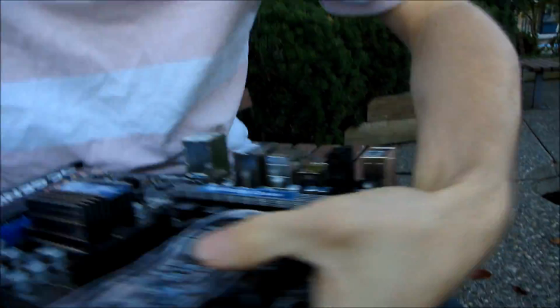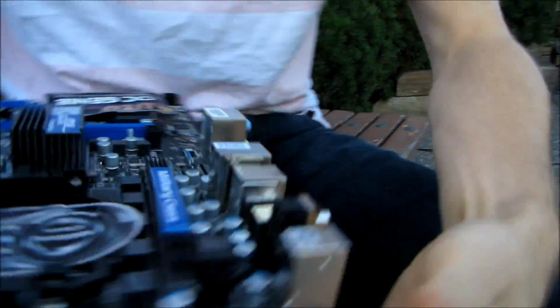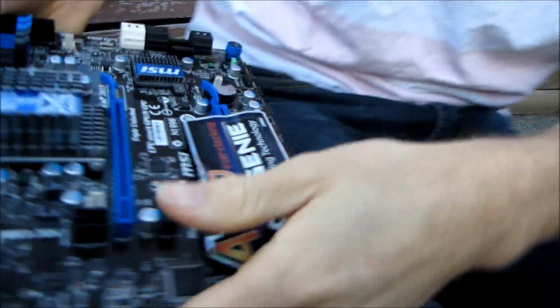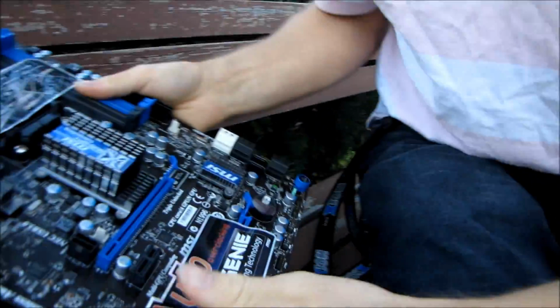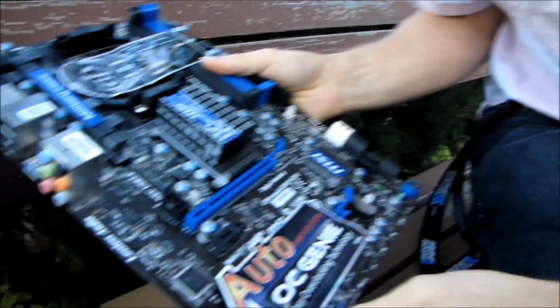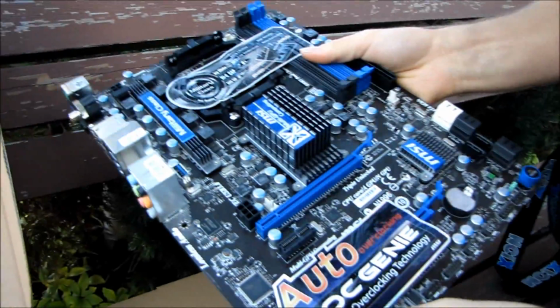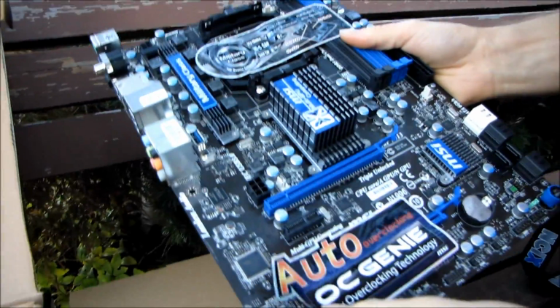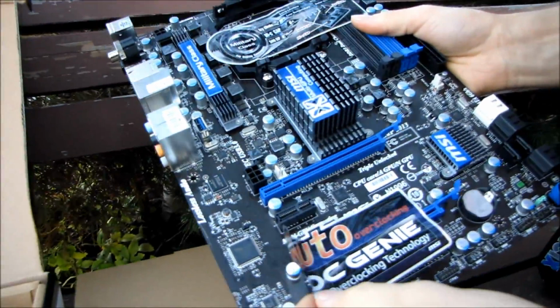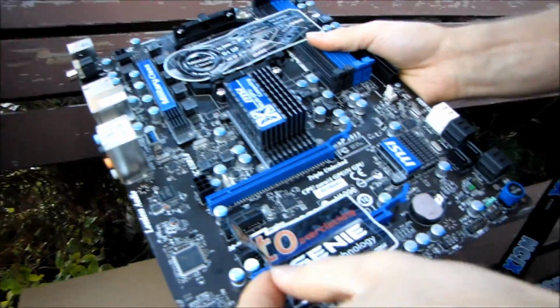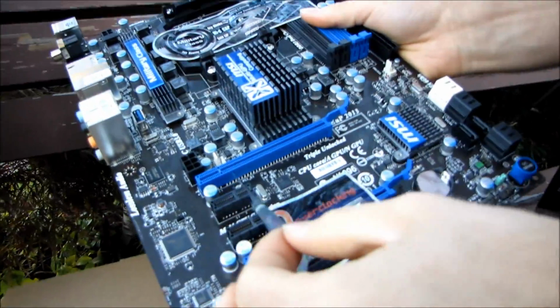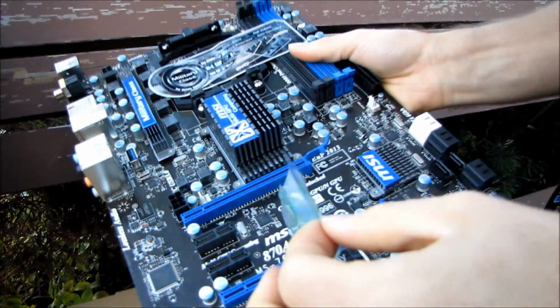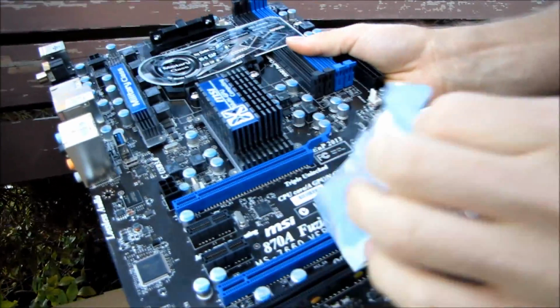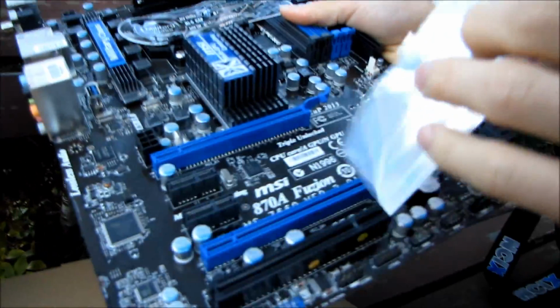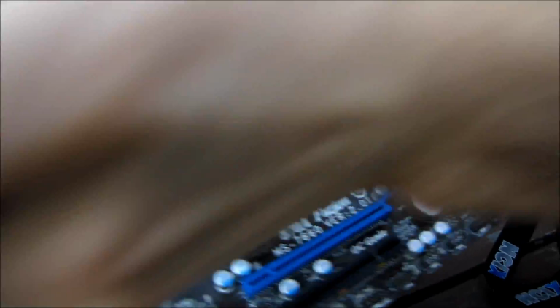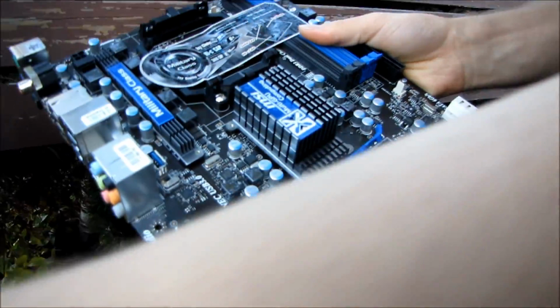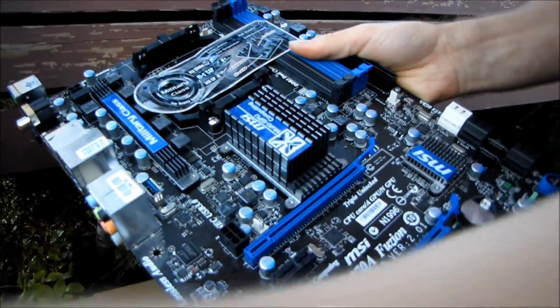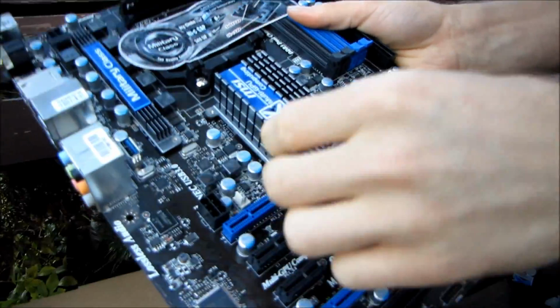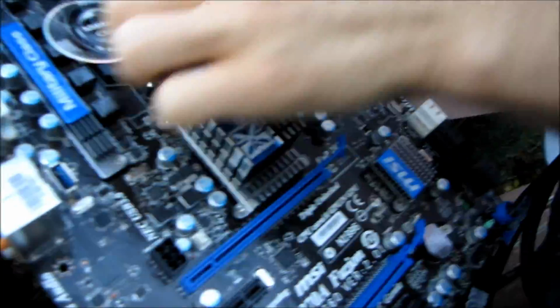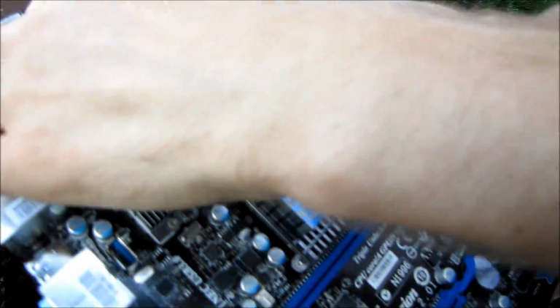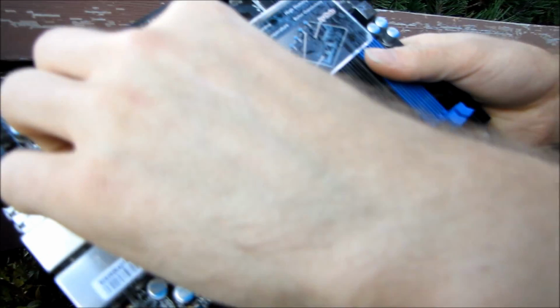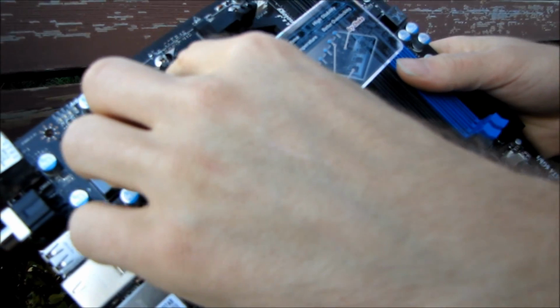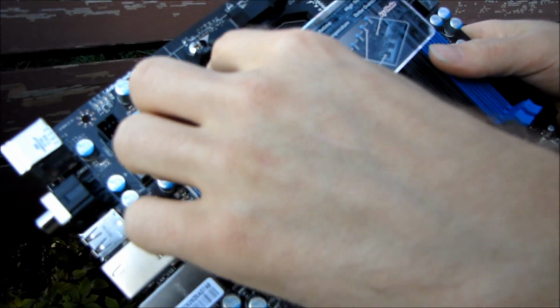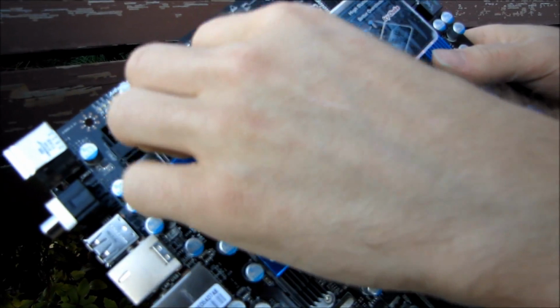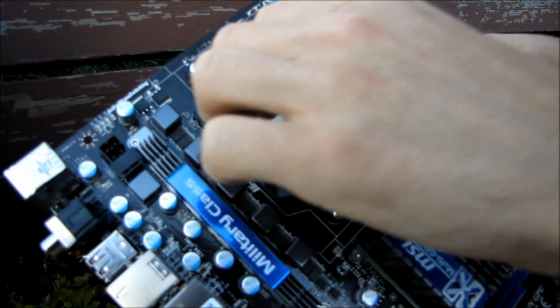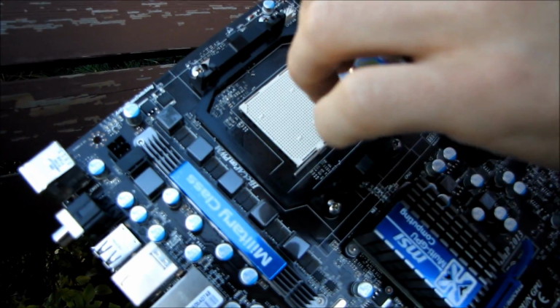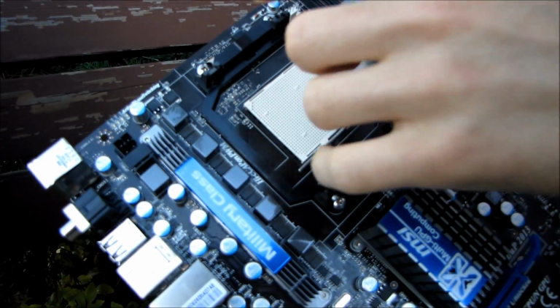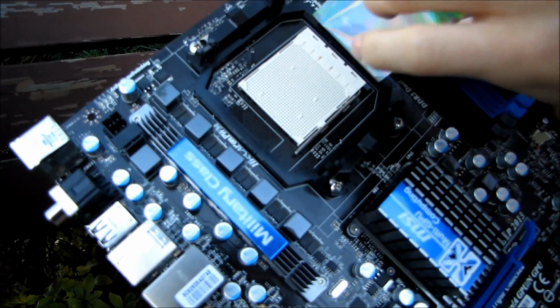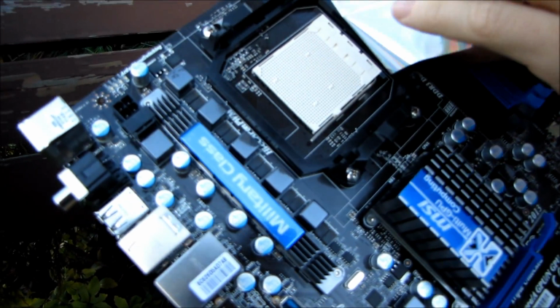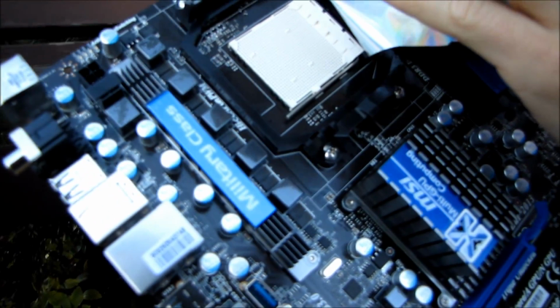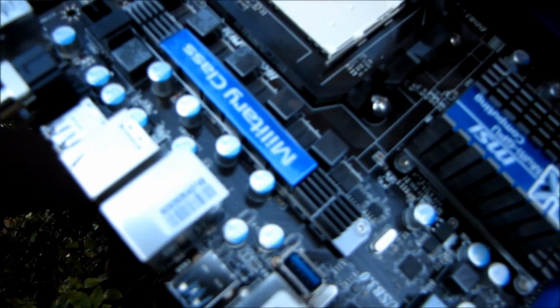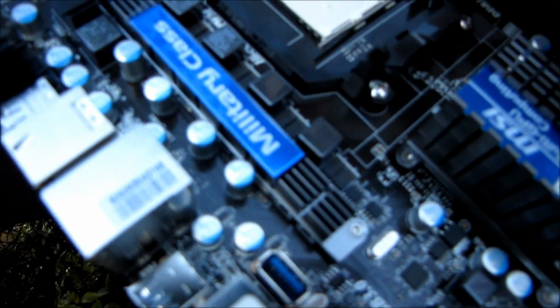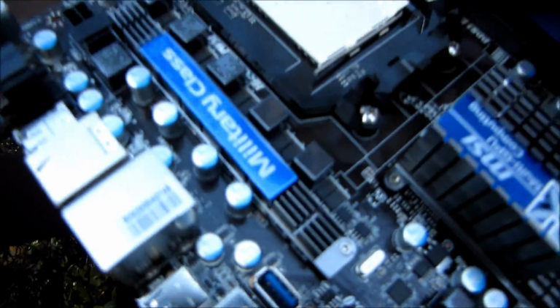Here it is — the 870A Fusion. There's a sticker for auto overclocking, OC Genie, as well as a sticker for military class: long lifetime, higher stability, better overclocking. This is all good stuff.